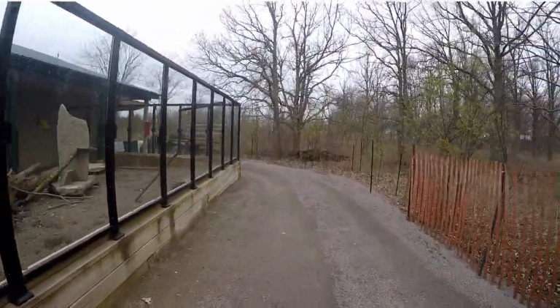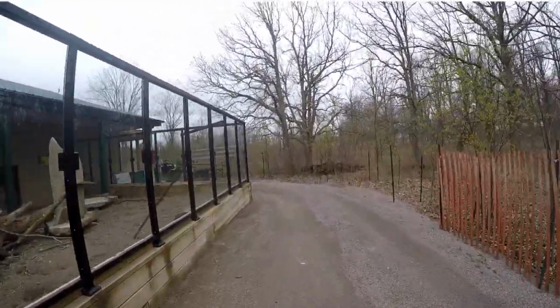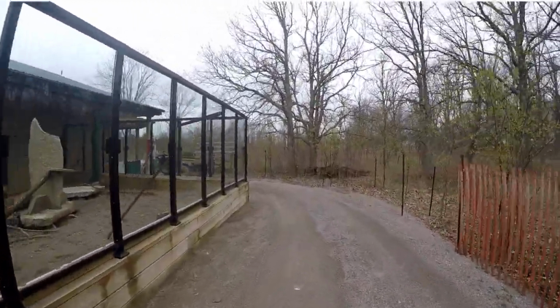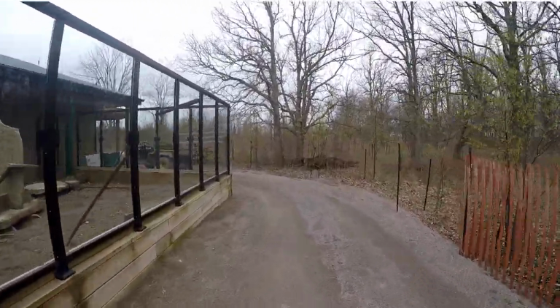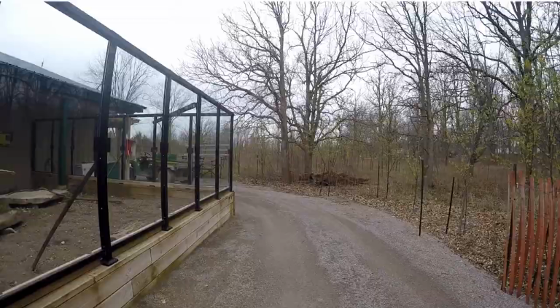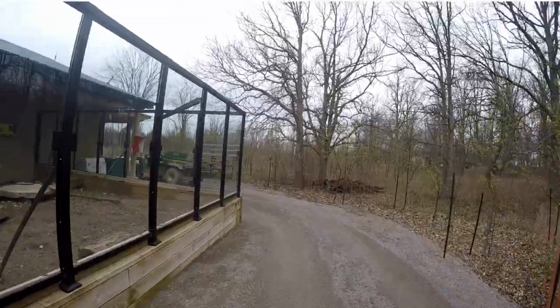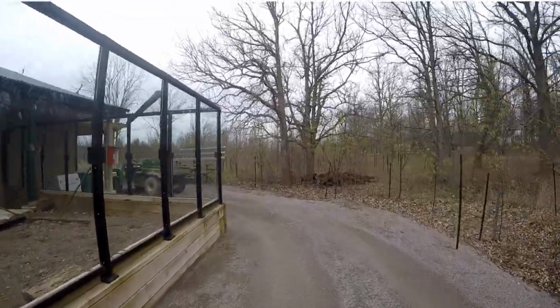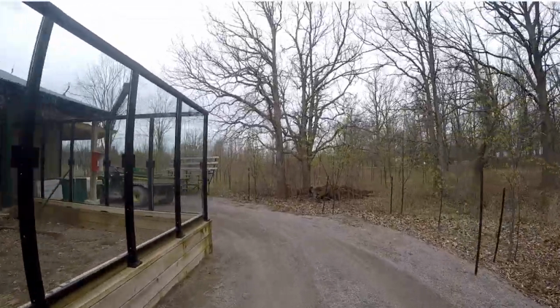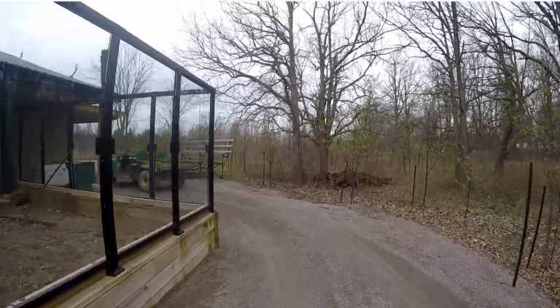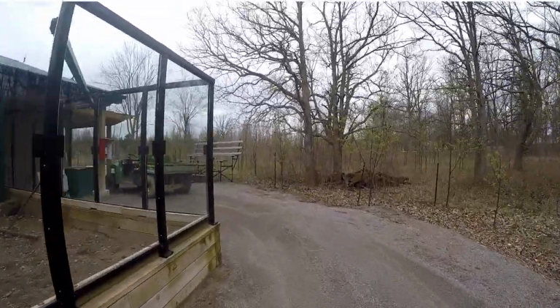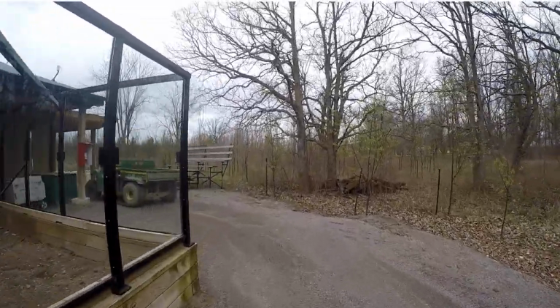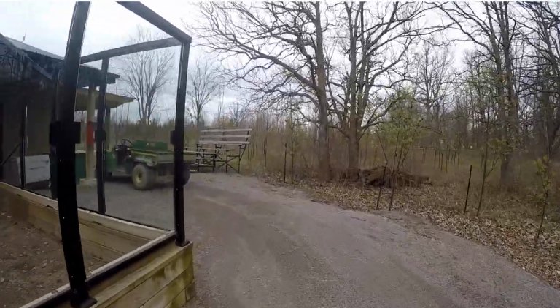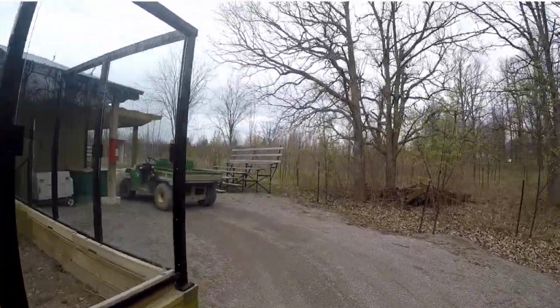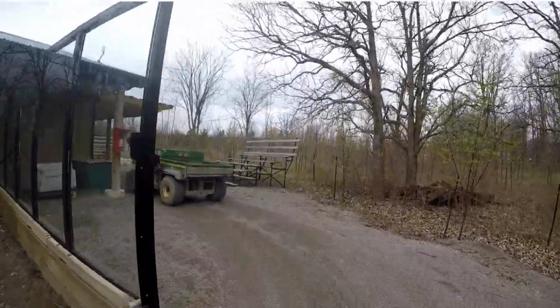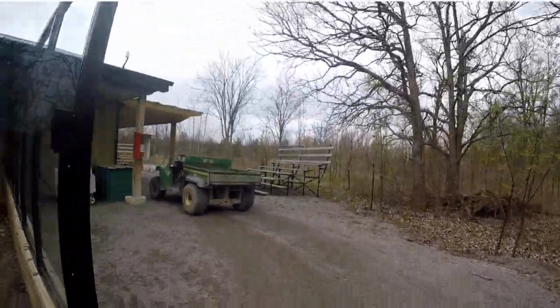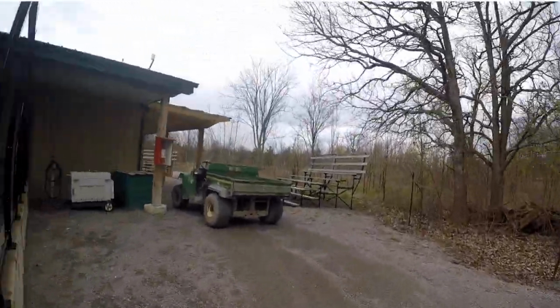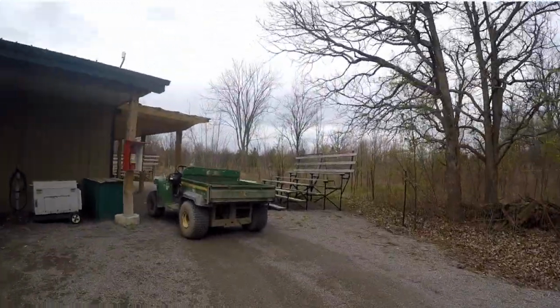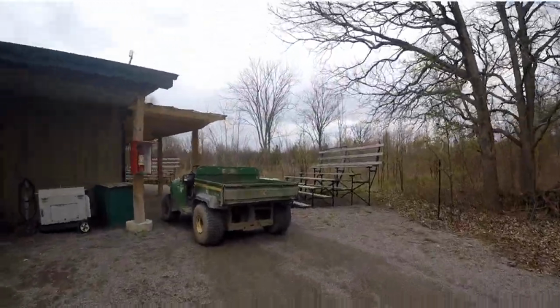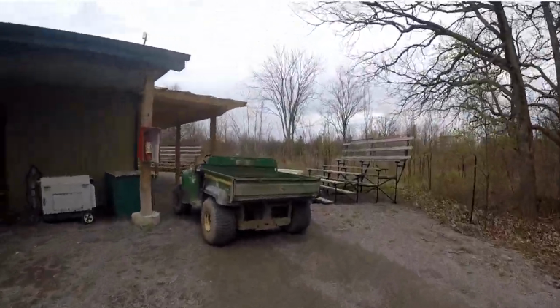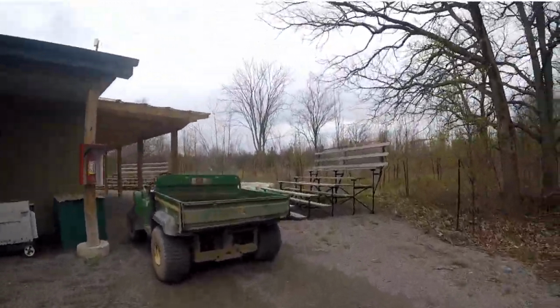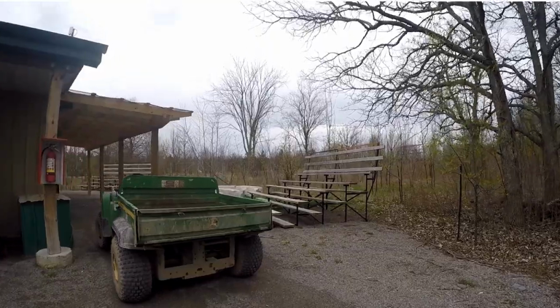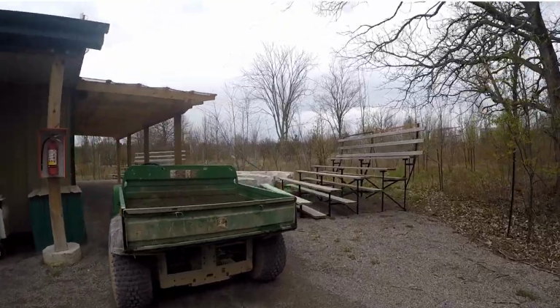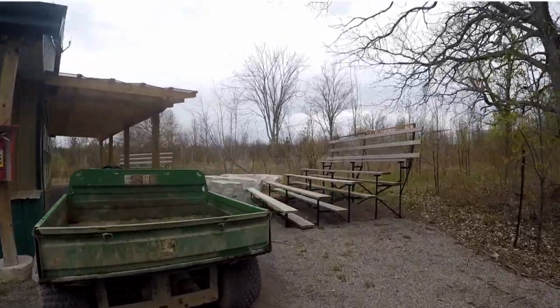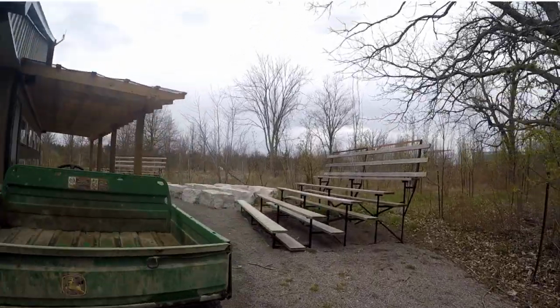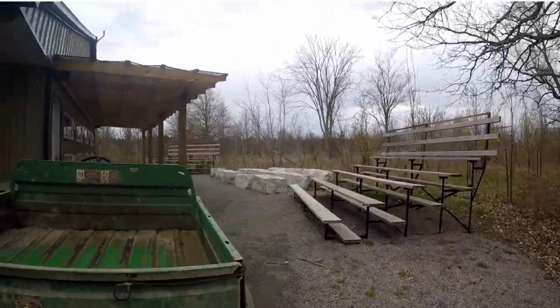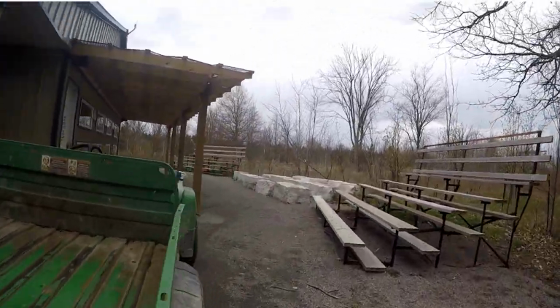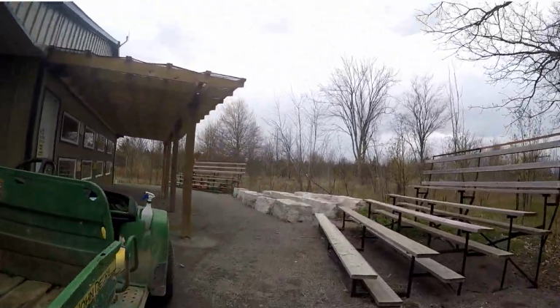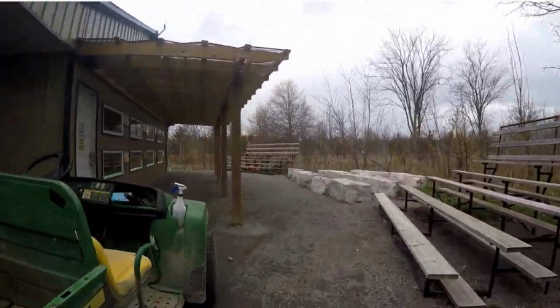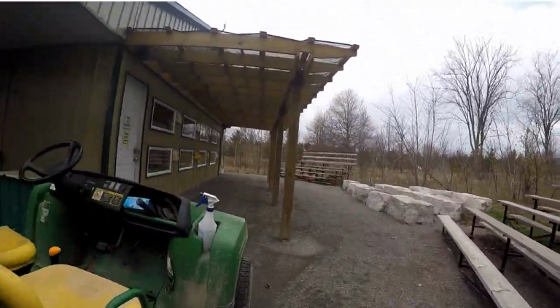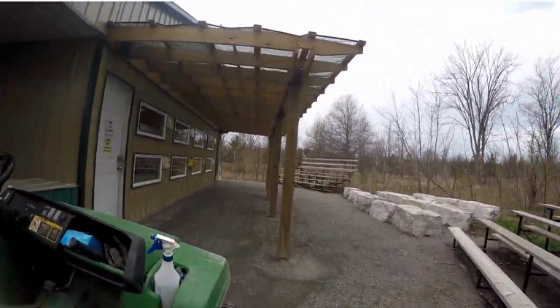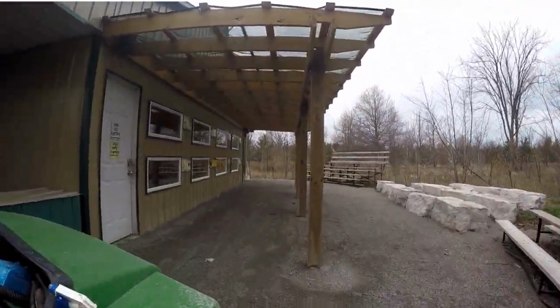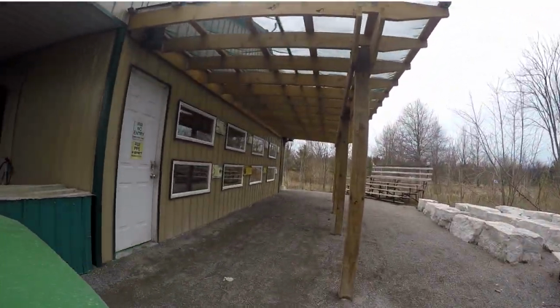That's why they possess special adaptations to help them burrow. Their eyes have a clear protective membrane that shields them from the dirt while digging. Their ear is also closed tightly to keep the dirt out.